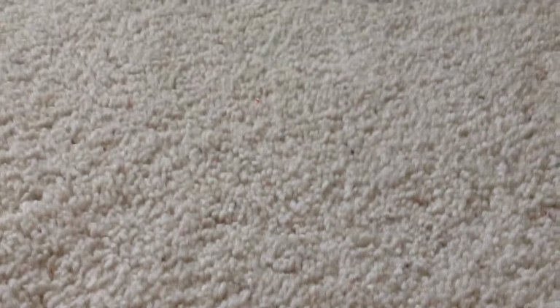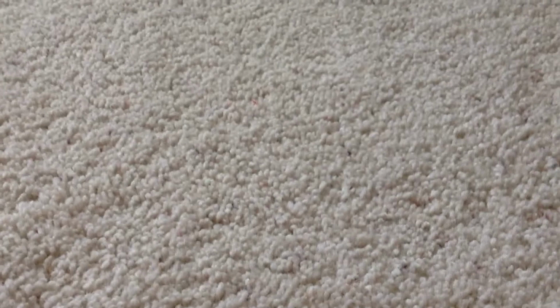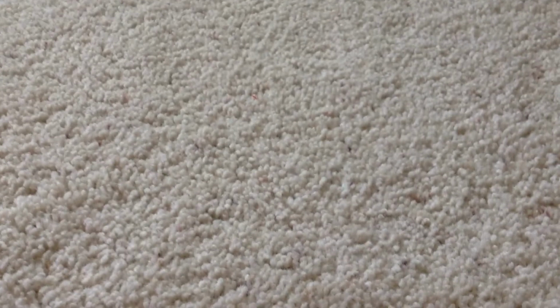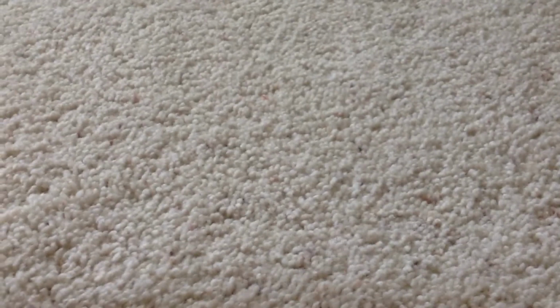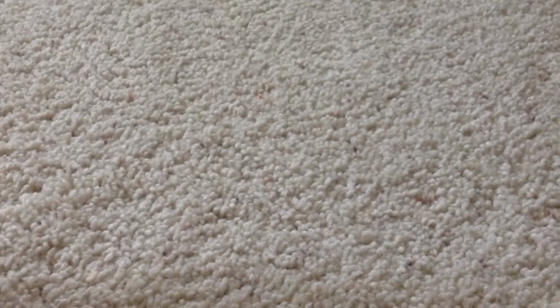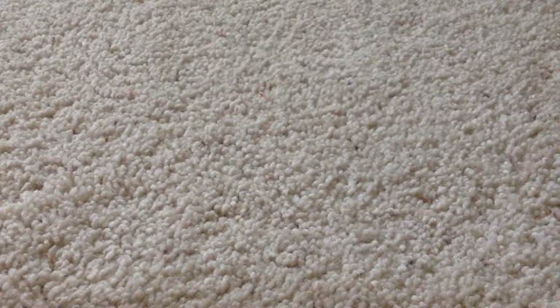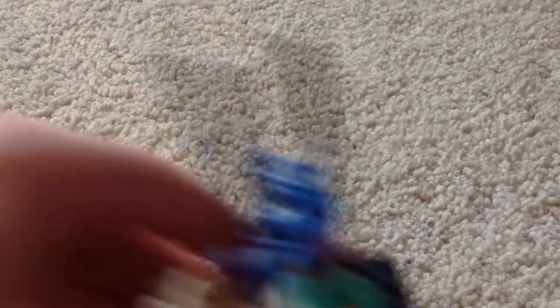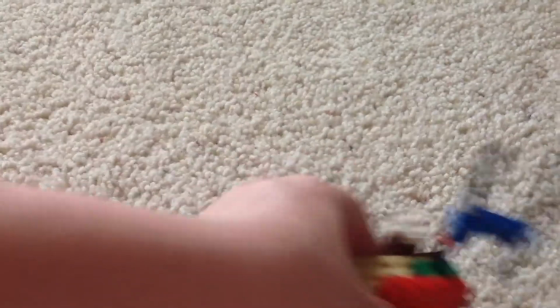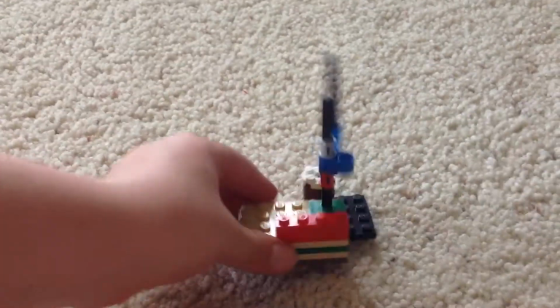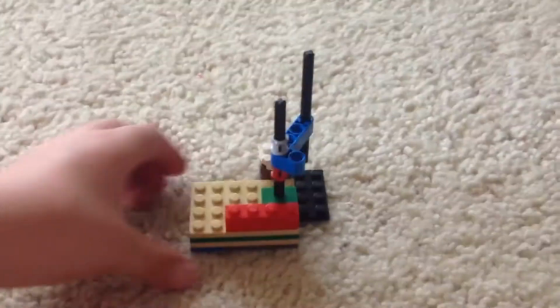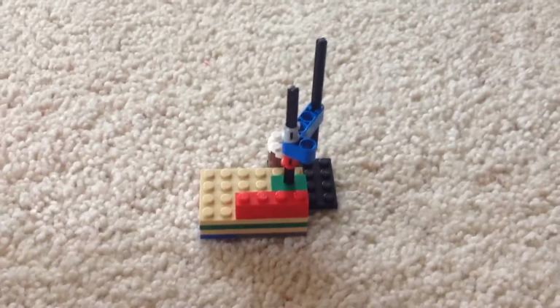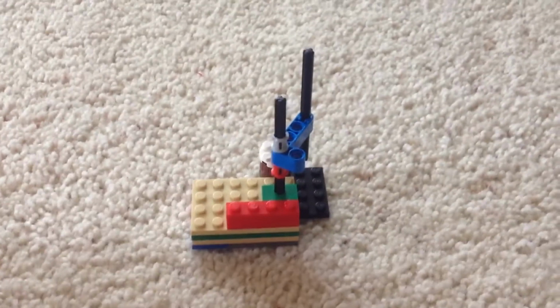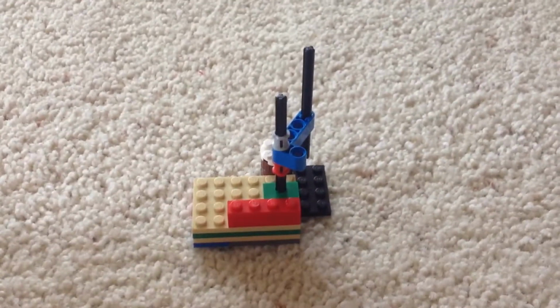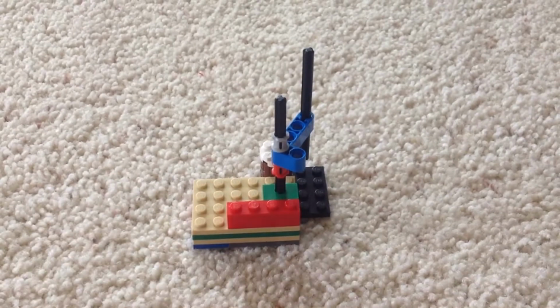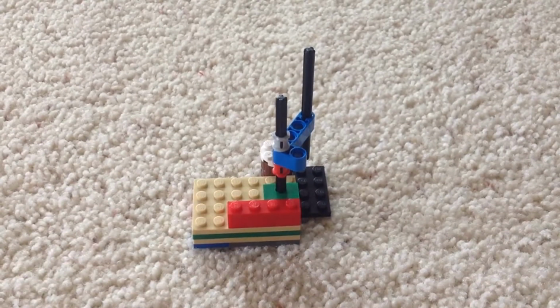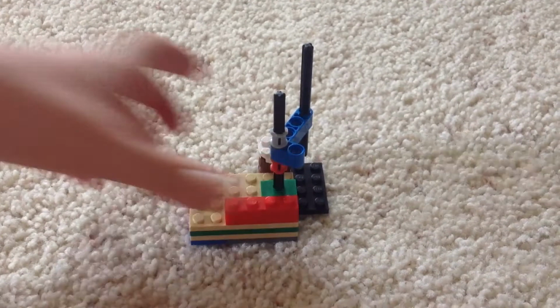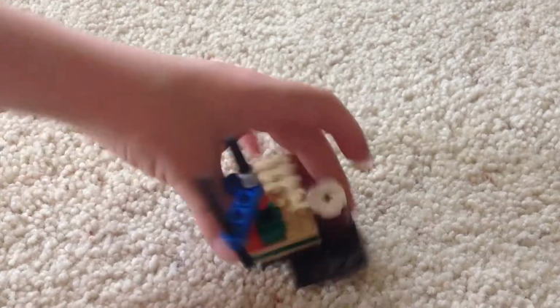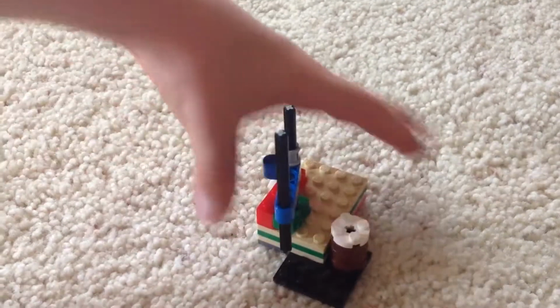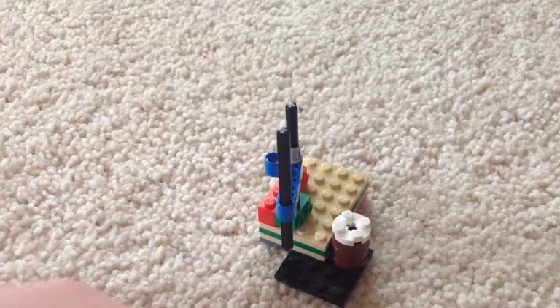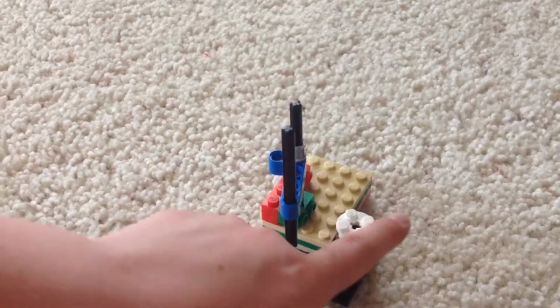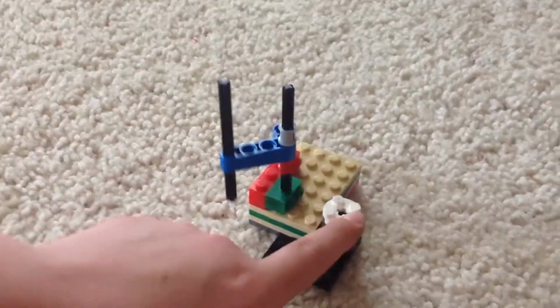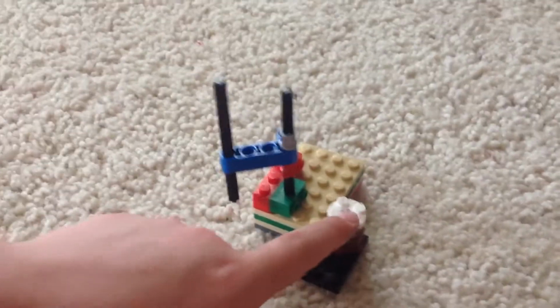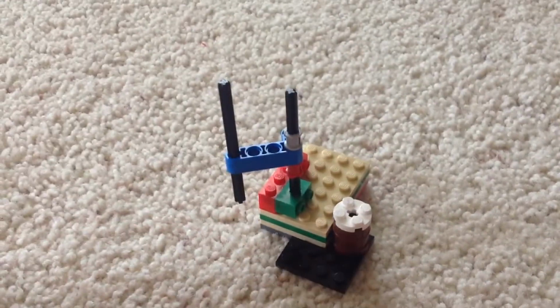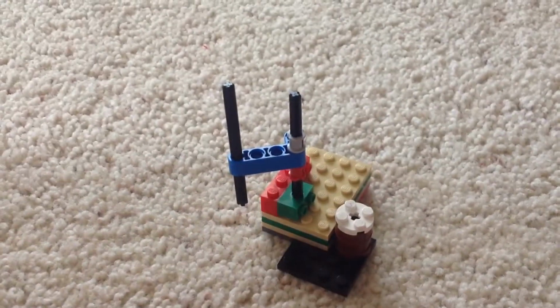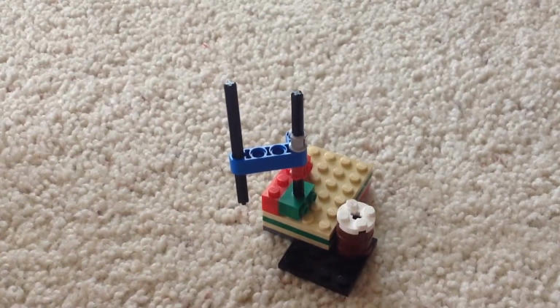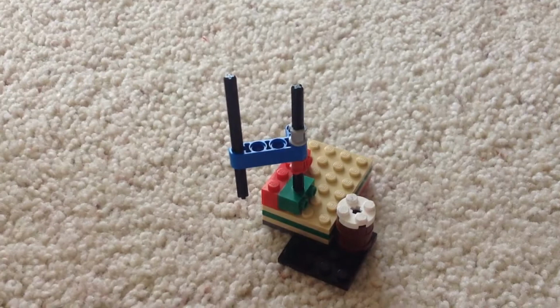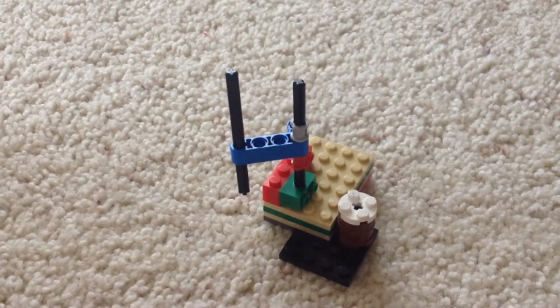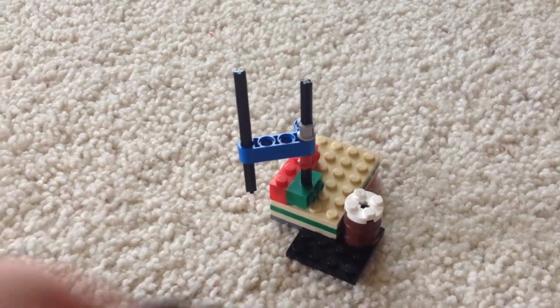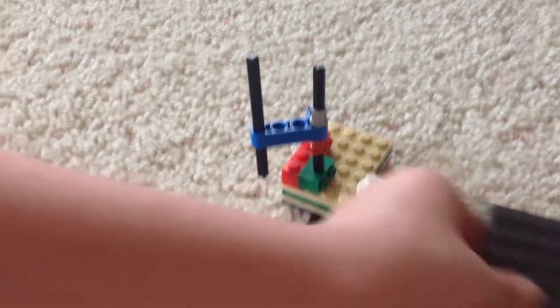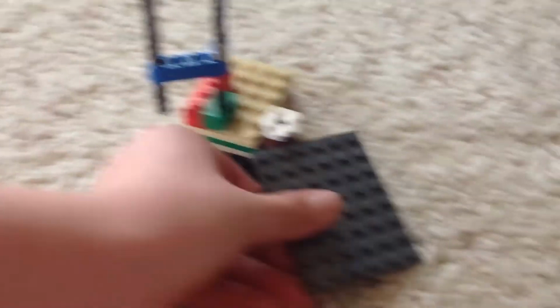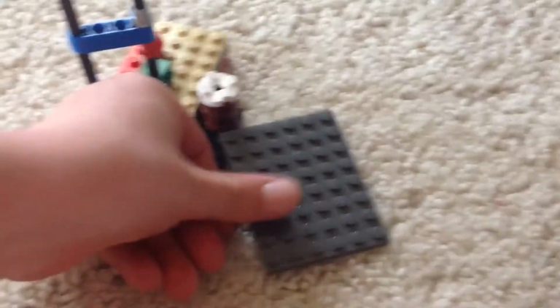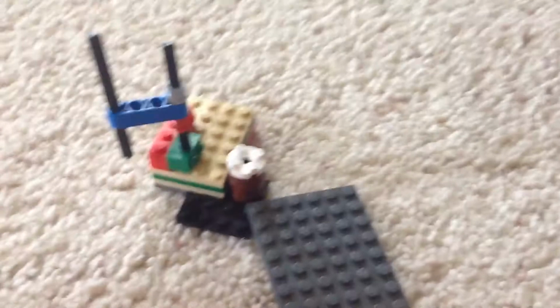Hello, this is Fun Fun Fun, and today we're going to be making this Lego Grabber. It can pick up the barrel right here, and it can put it on the cargo bay.